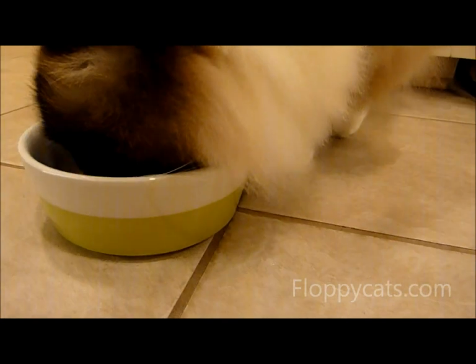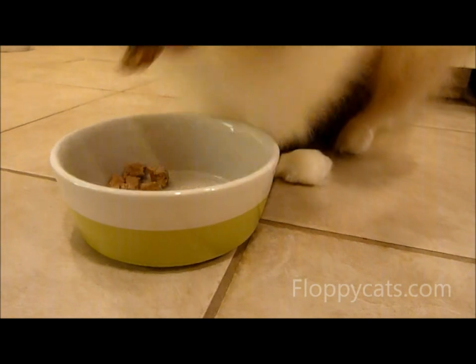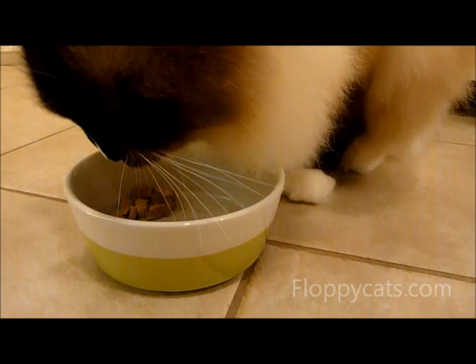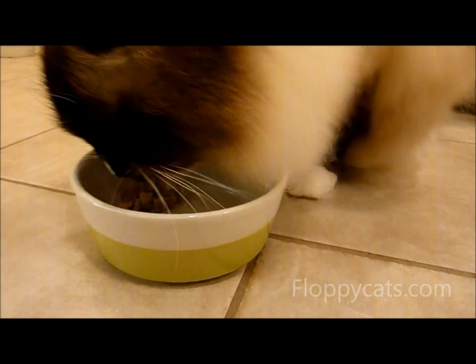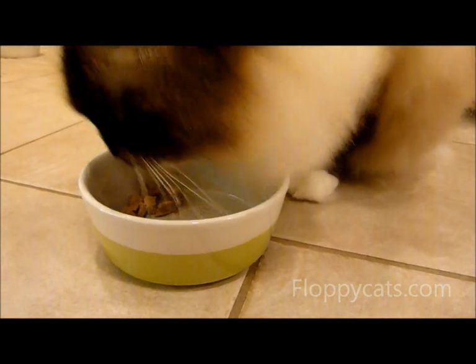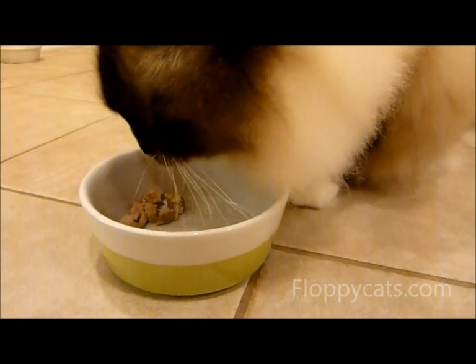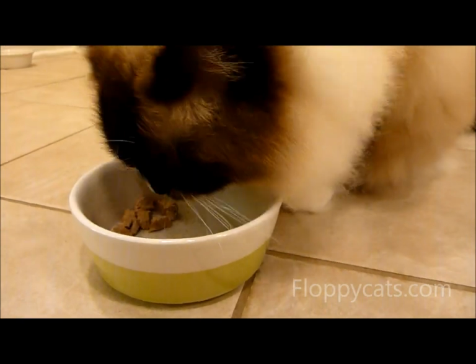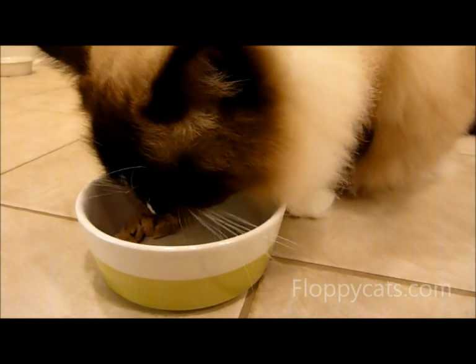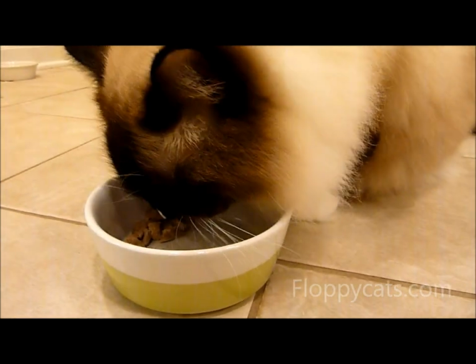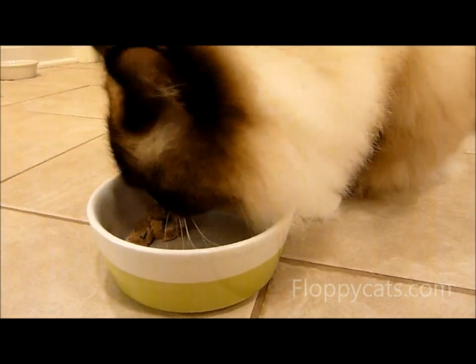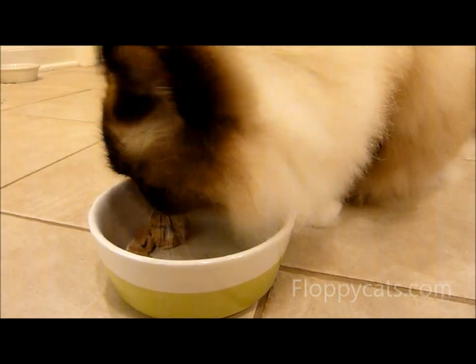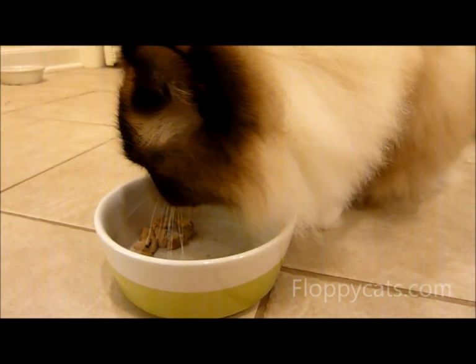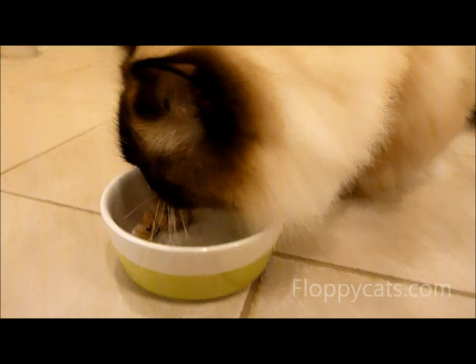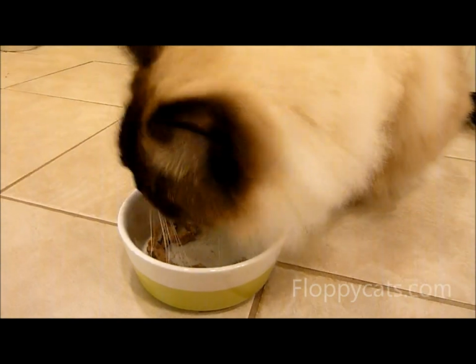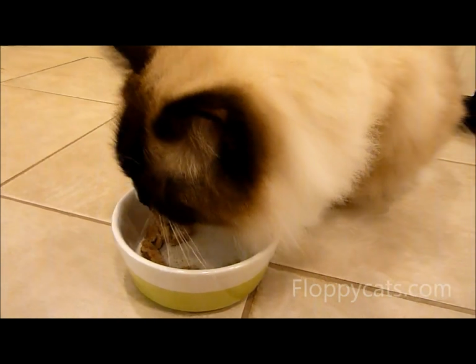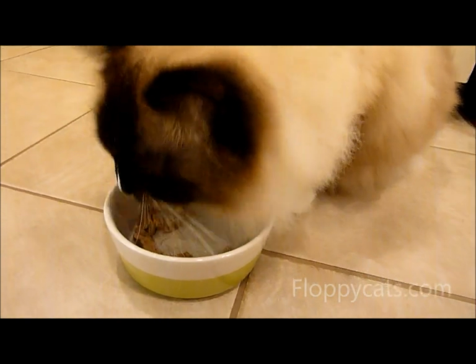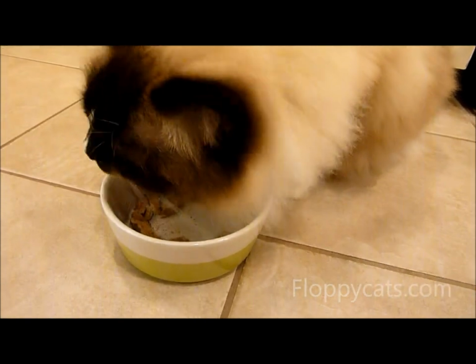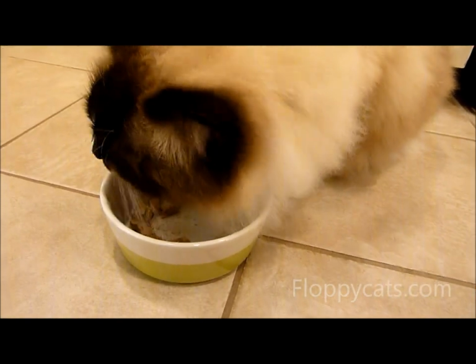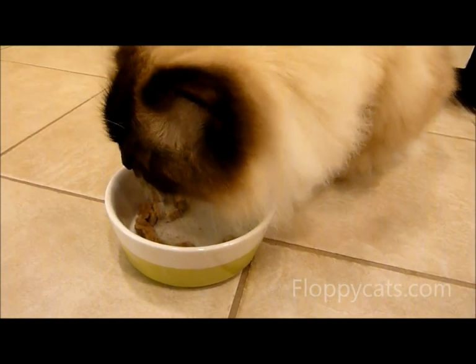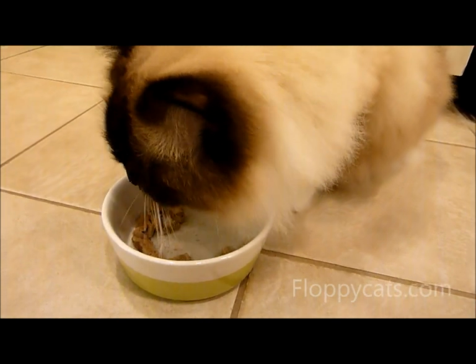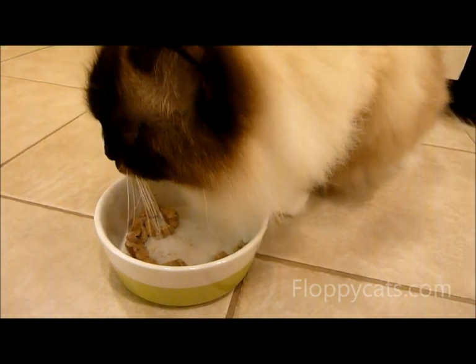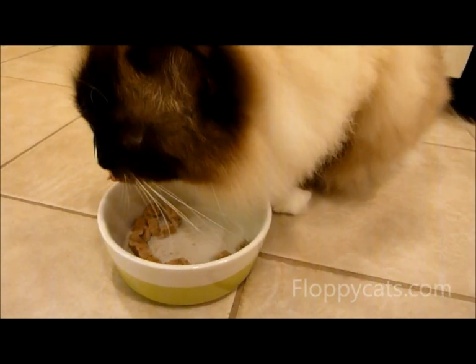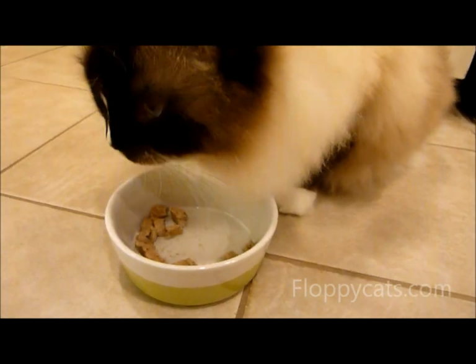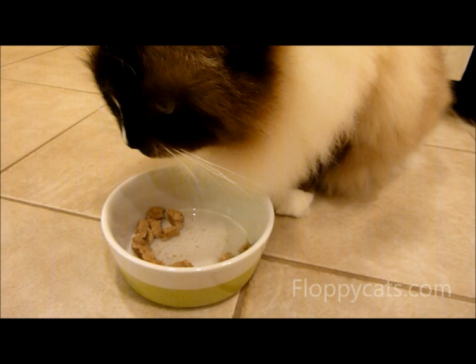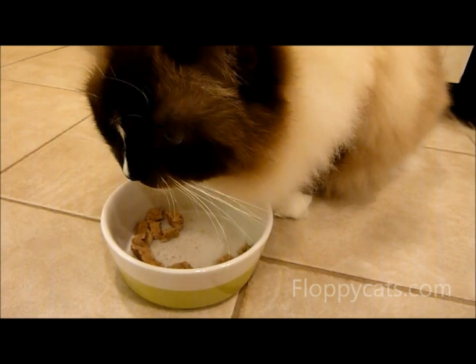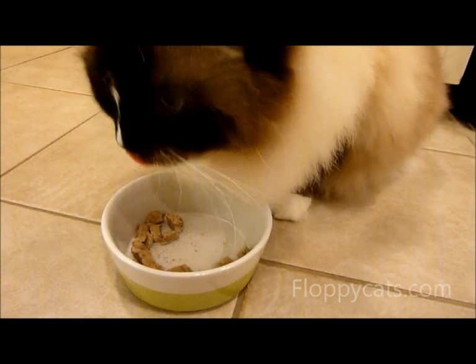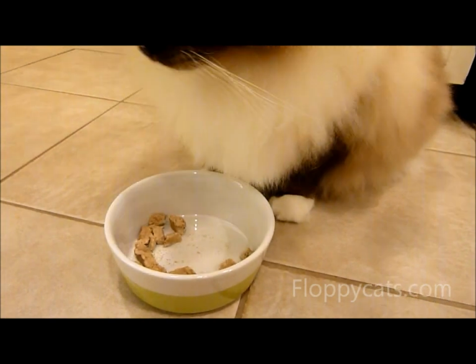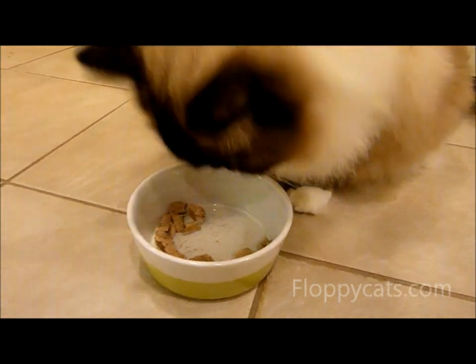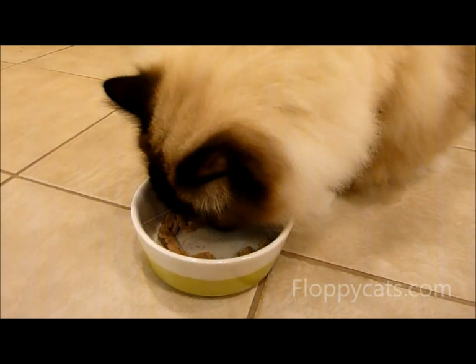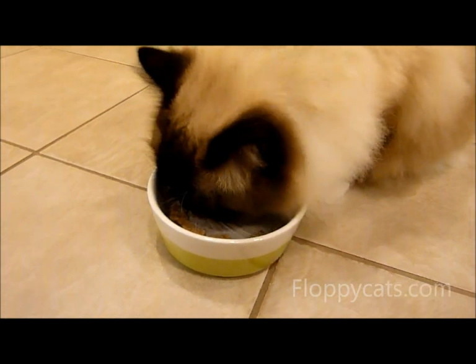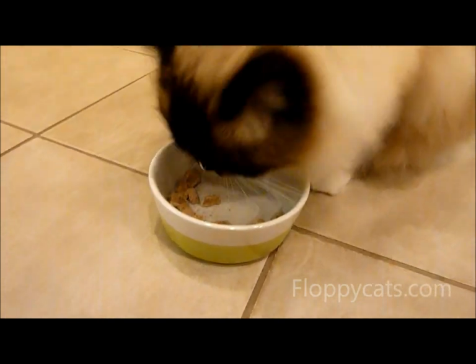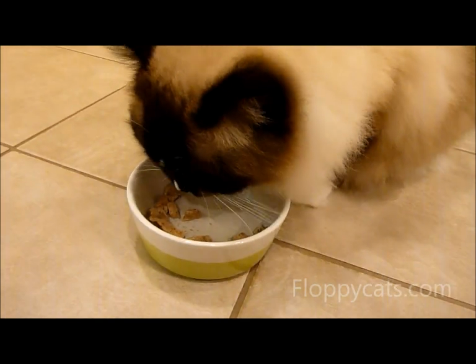That kind of gives you a size perspective of how big they are, which is nice. I like to have a bigger-size bowl. Oh gosh, we're too close — everybody's hissing.